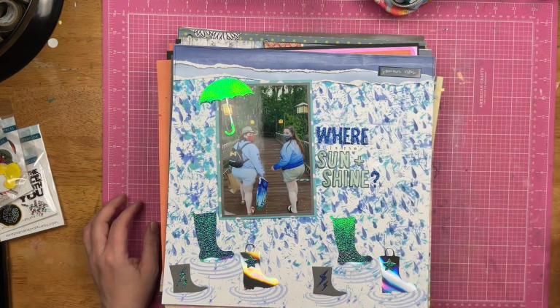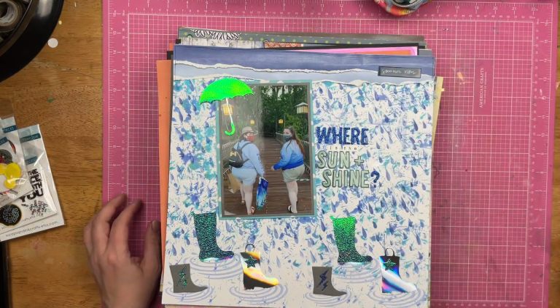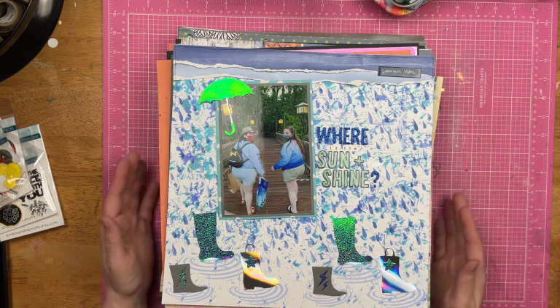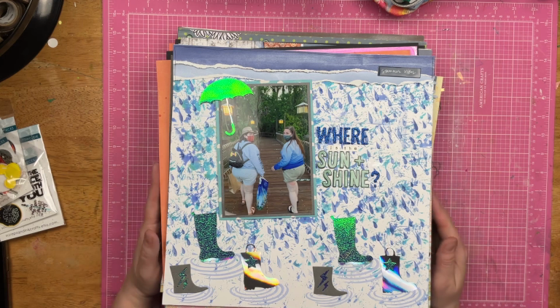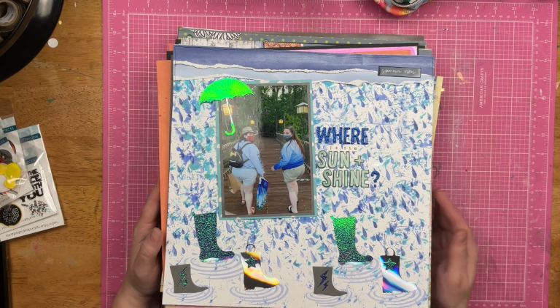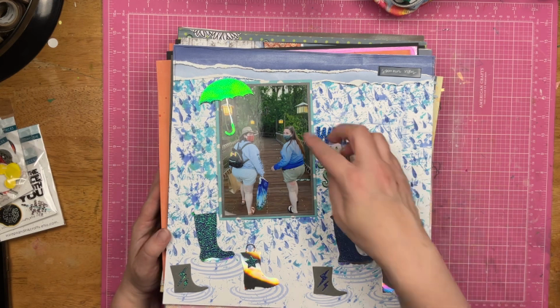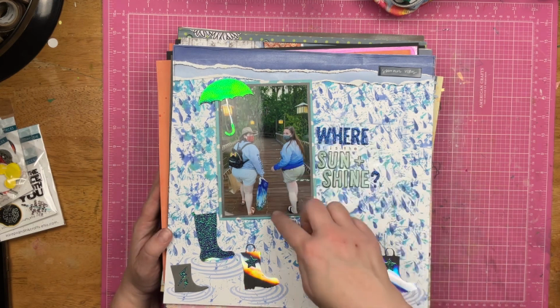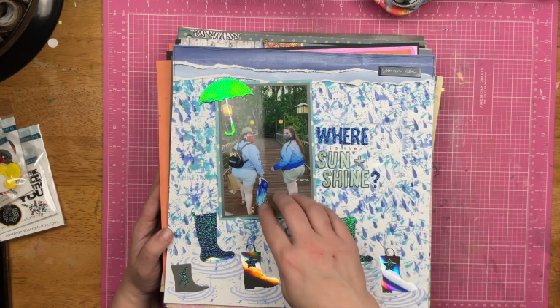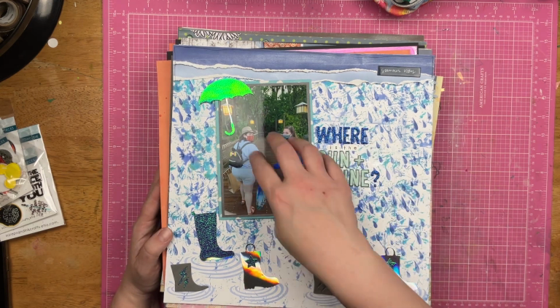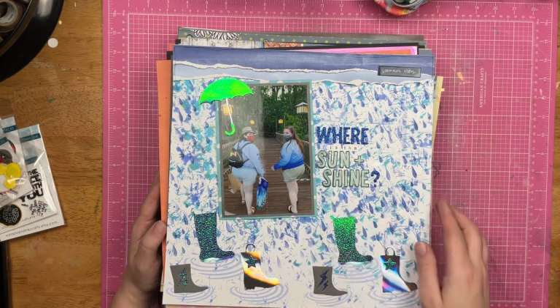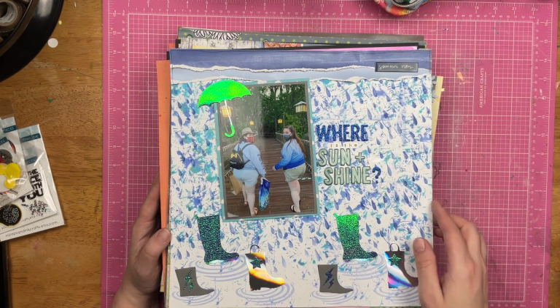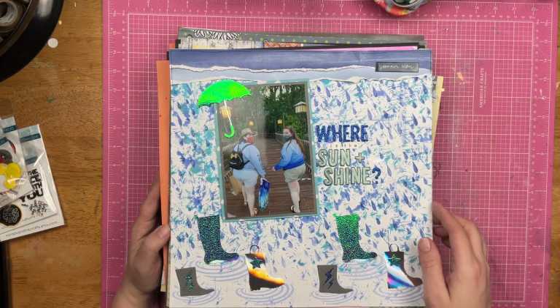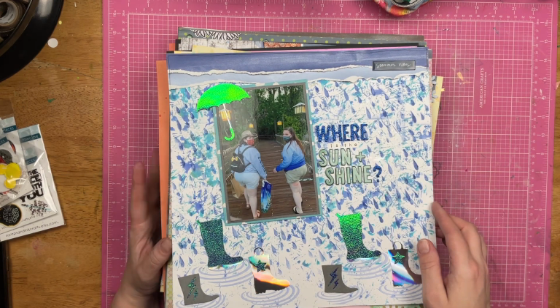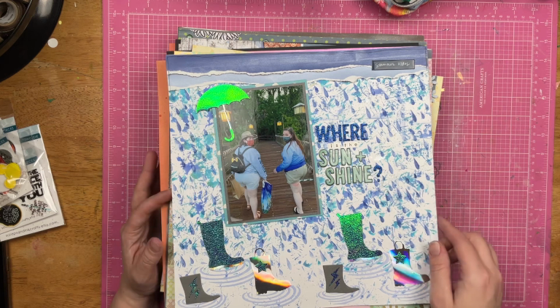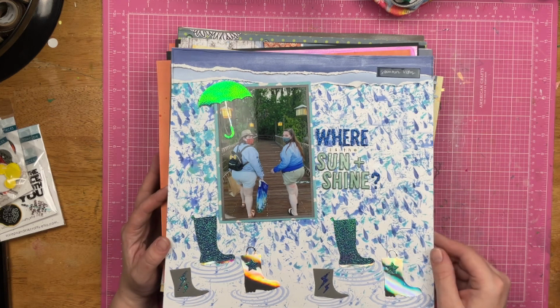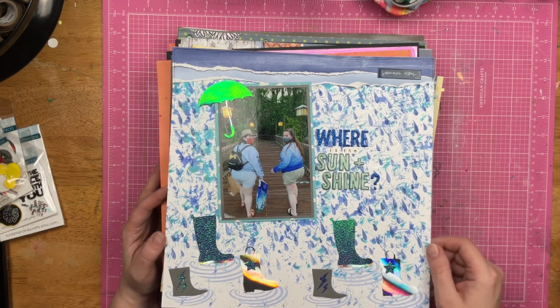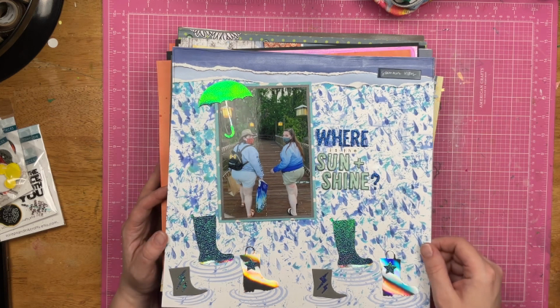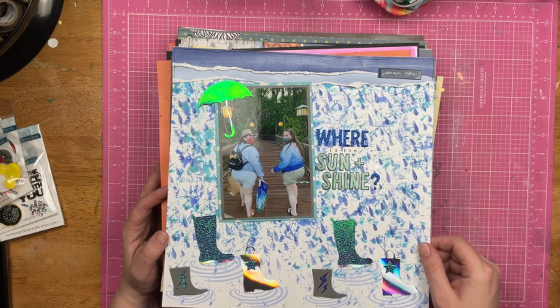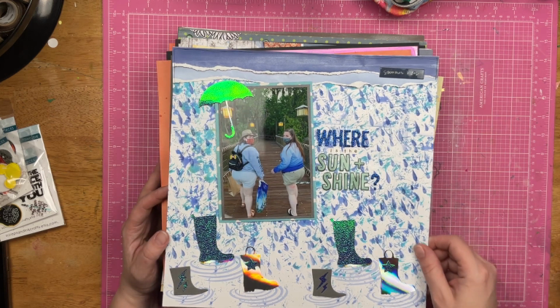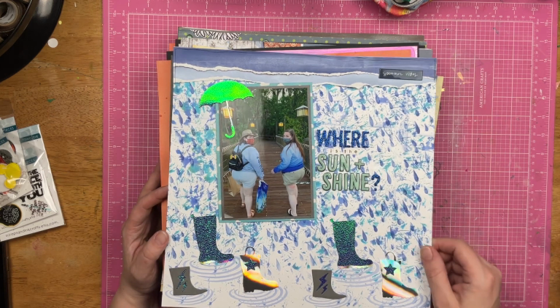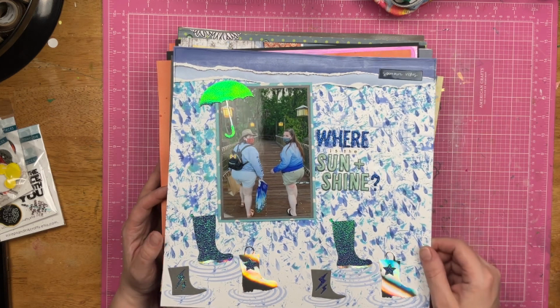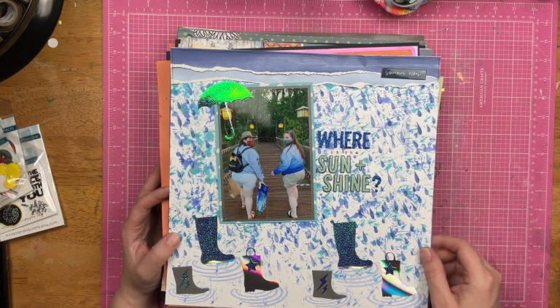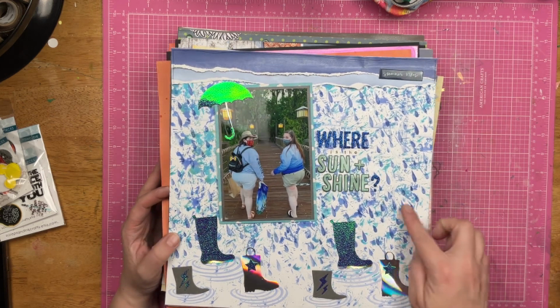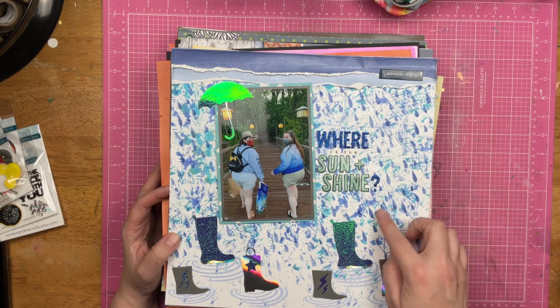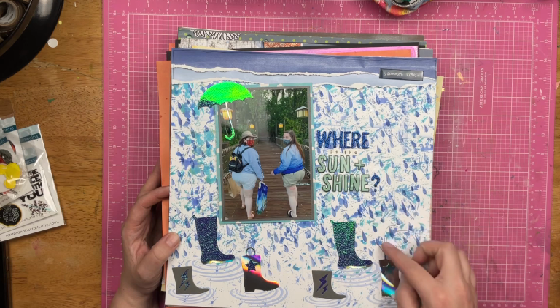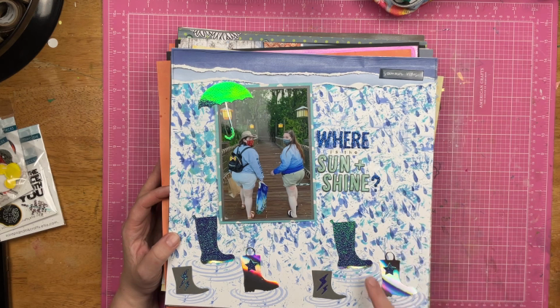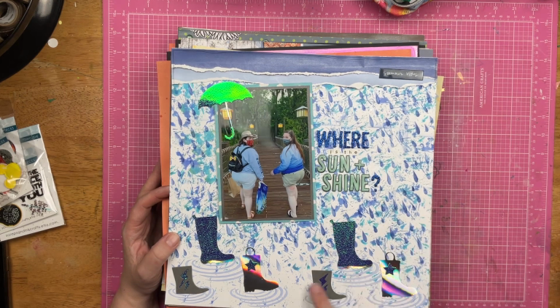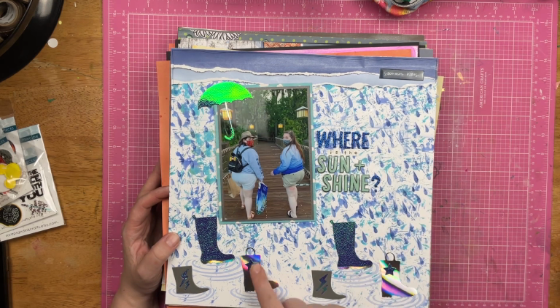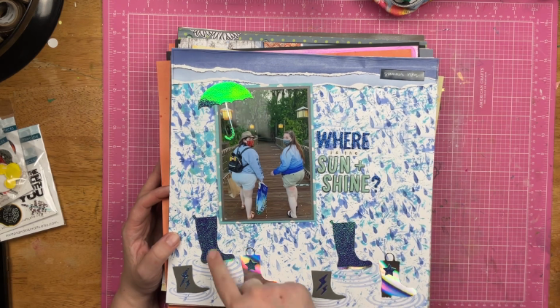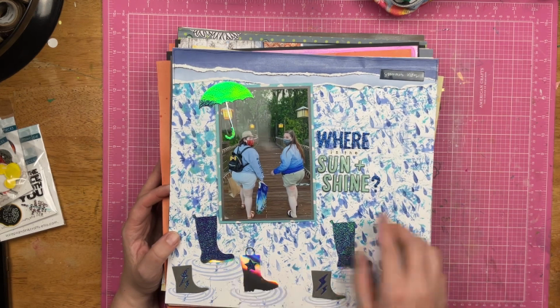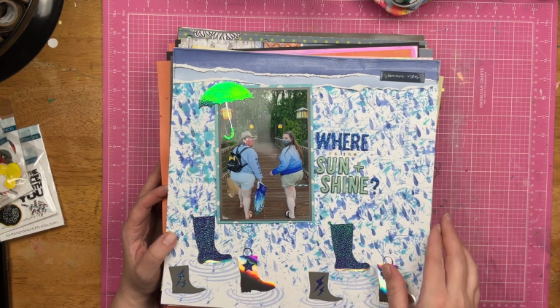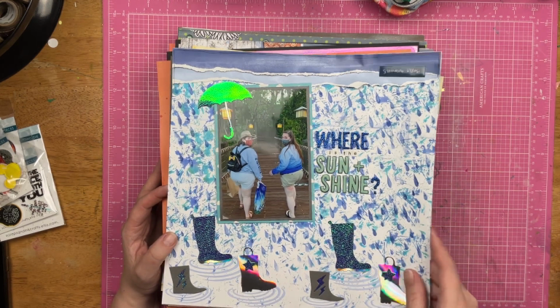This is 'Where is the Sunshine?' — it was raining. Lana and I were walking back from the boat to the Wilderness Lodge. Stencils and all kinds of fun things with this one.